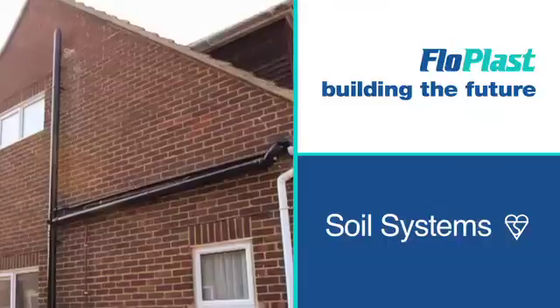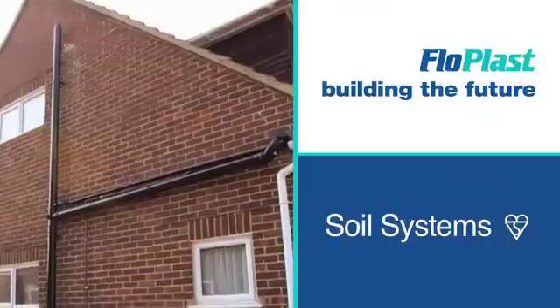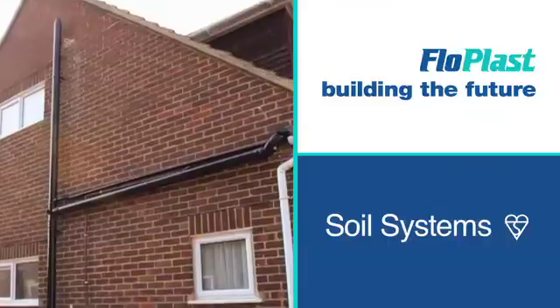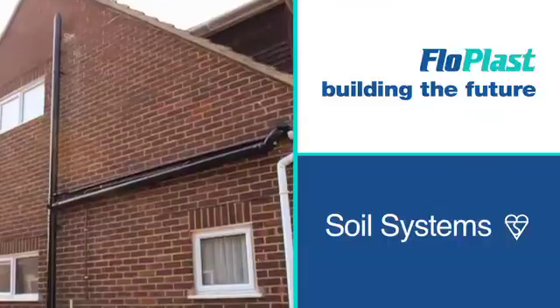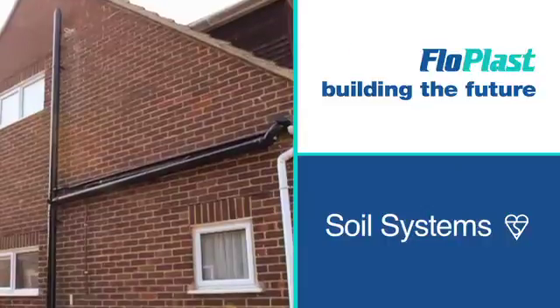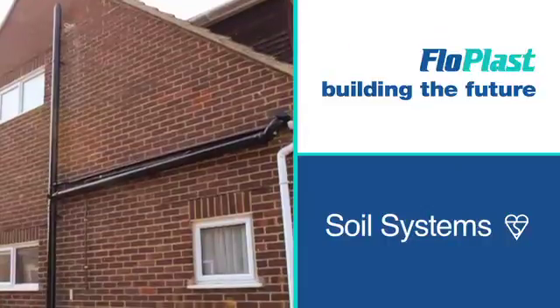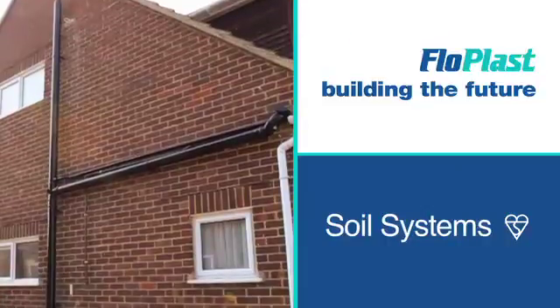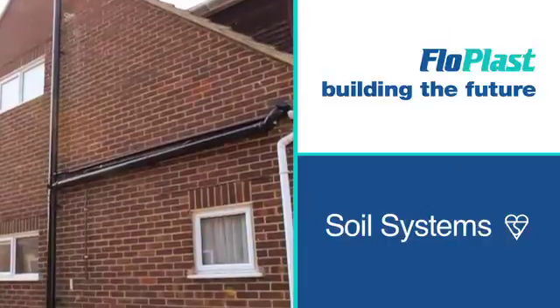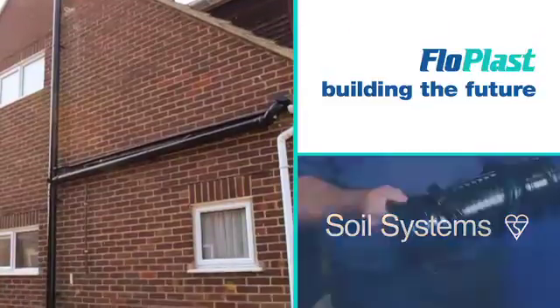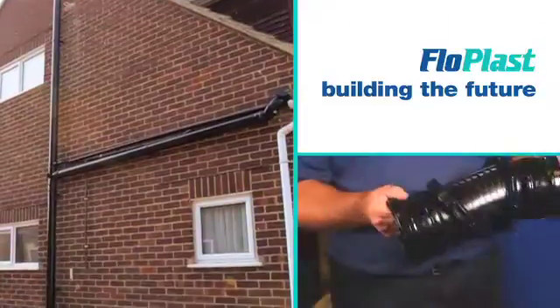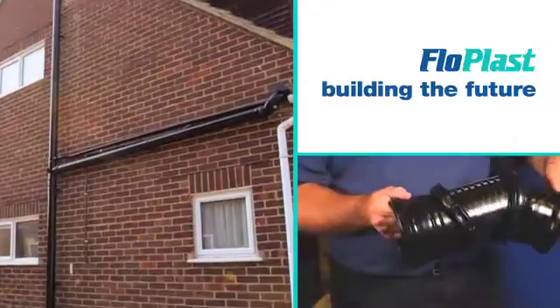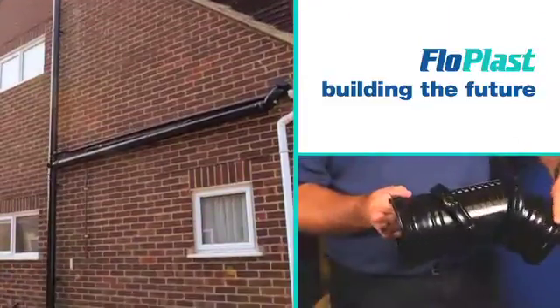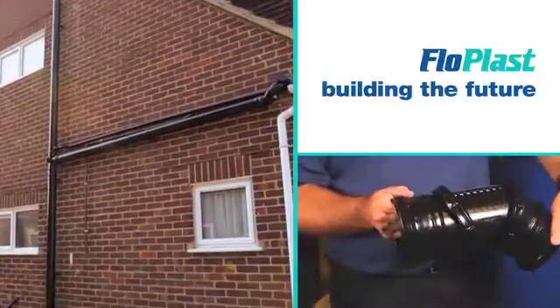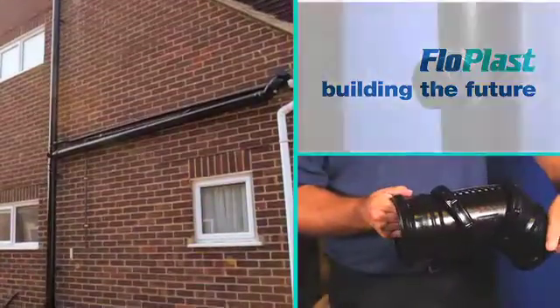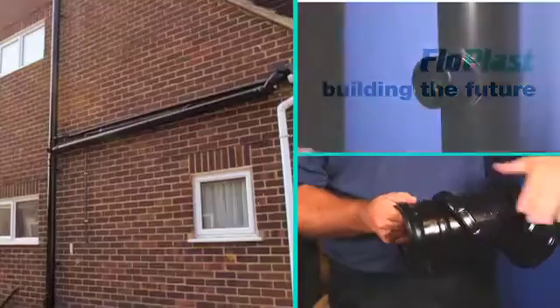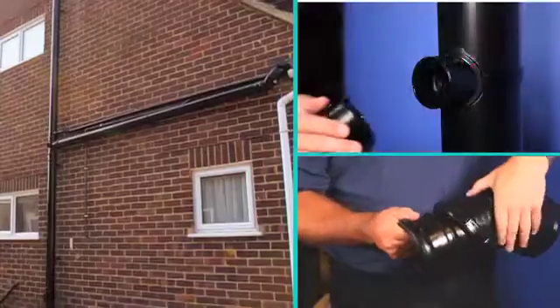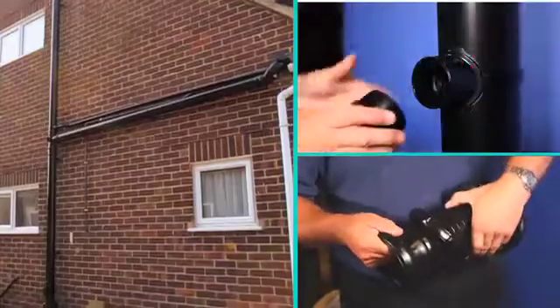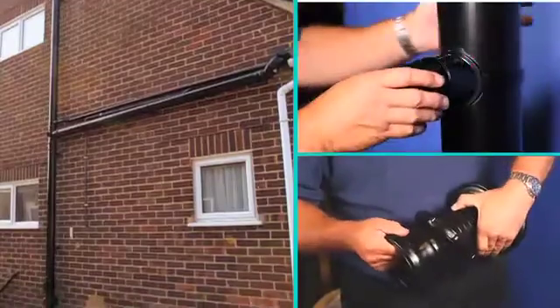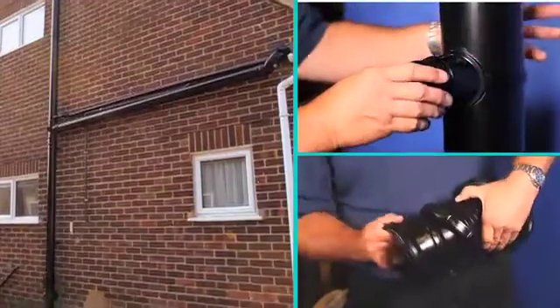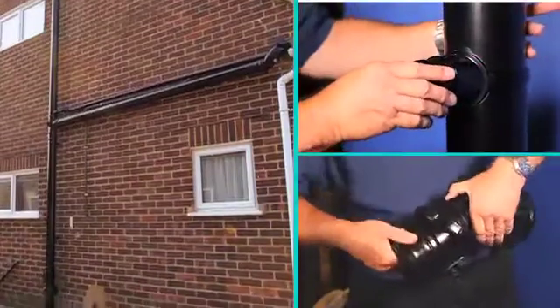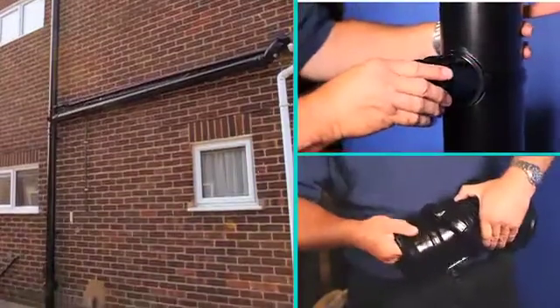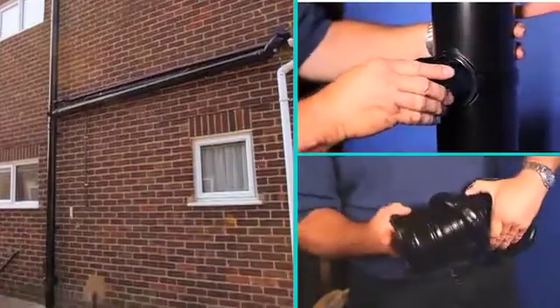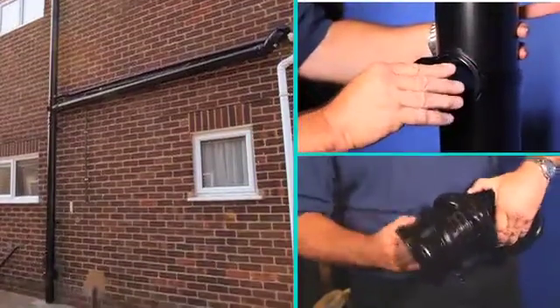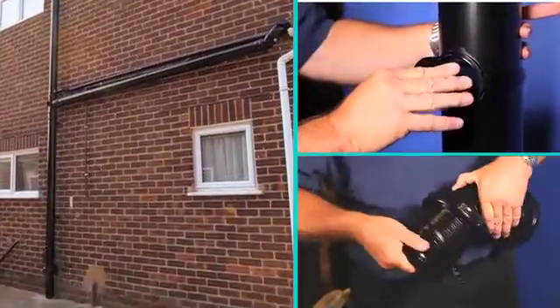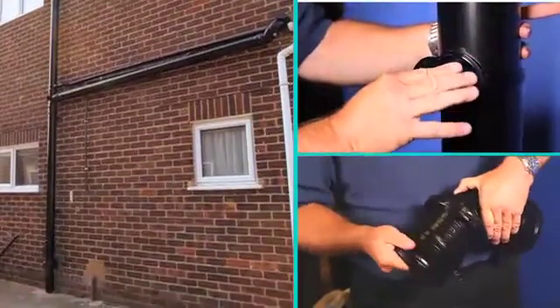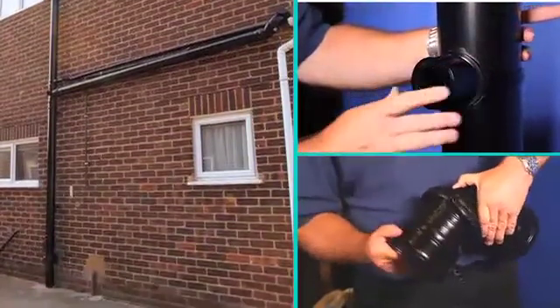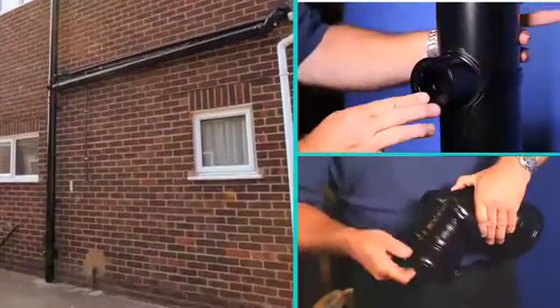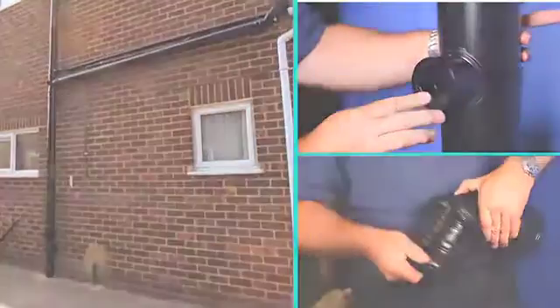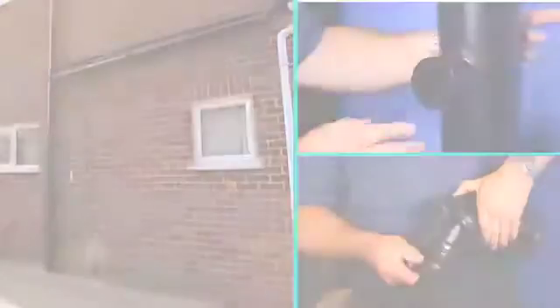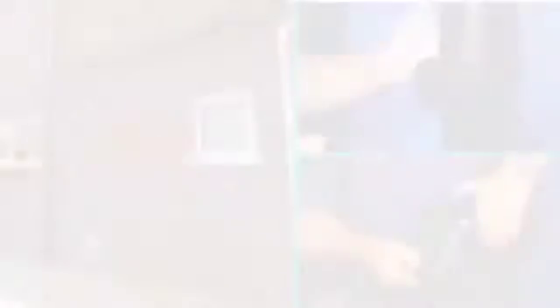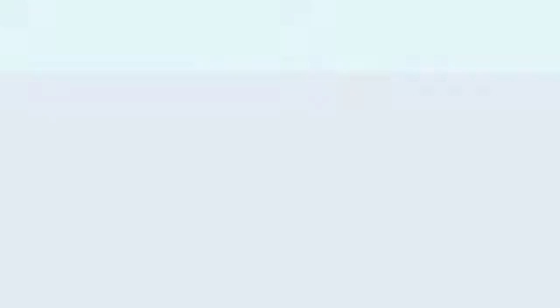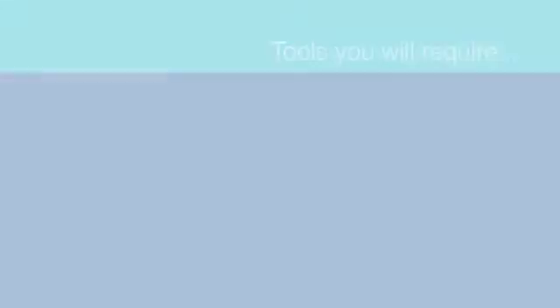Flowplast's British Standard Kite Marked Ring Seal, Push Fit and Solvent Weld Soil Systems are compatible with all other UK manufacturers. They're simple to install, even for a complete novice.